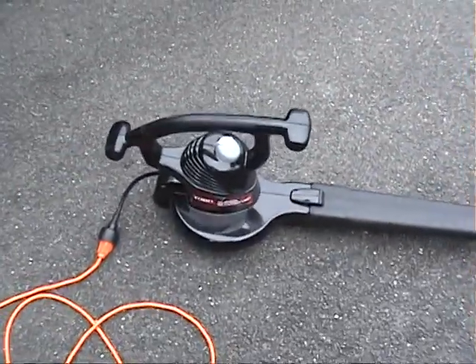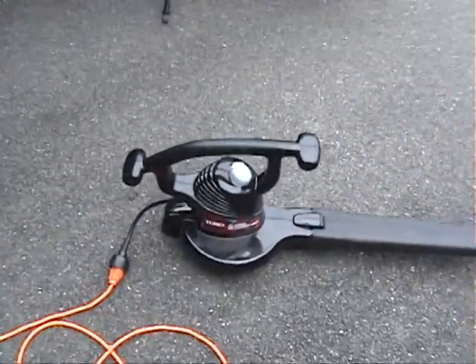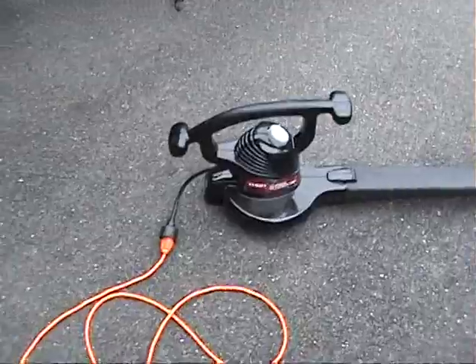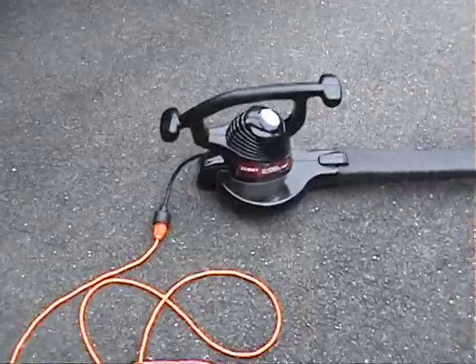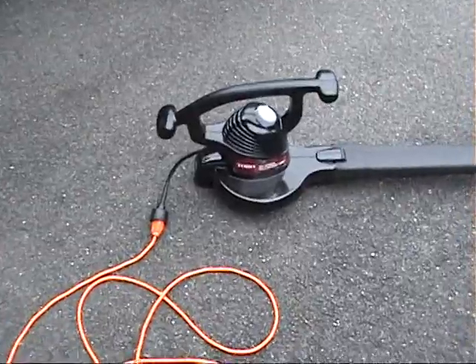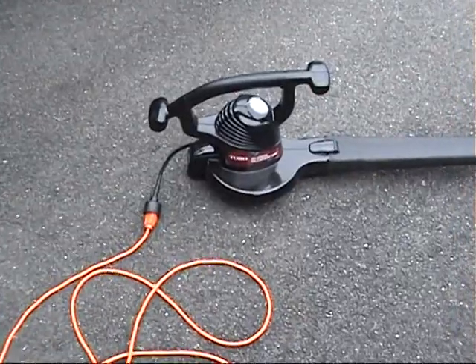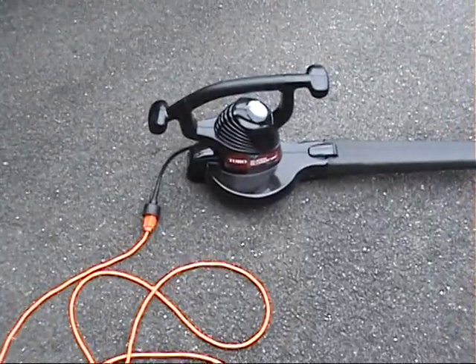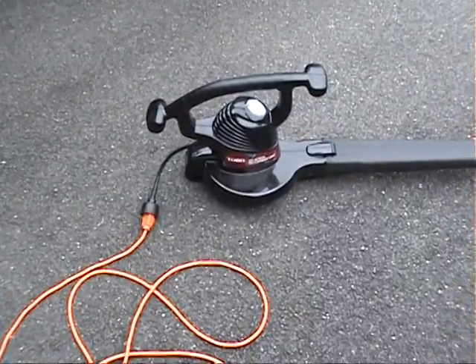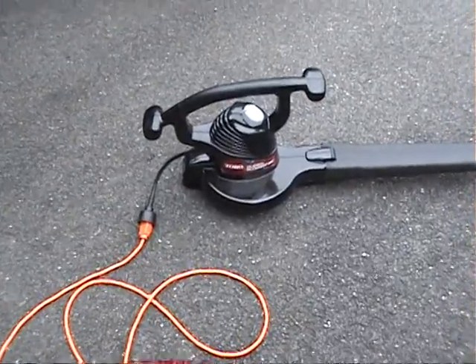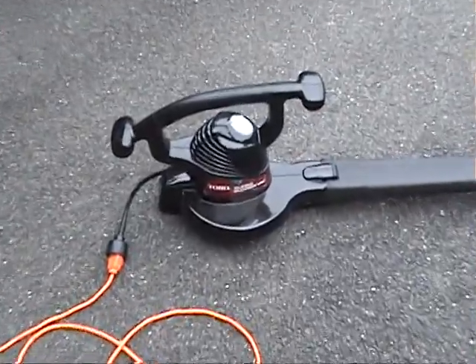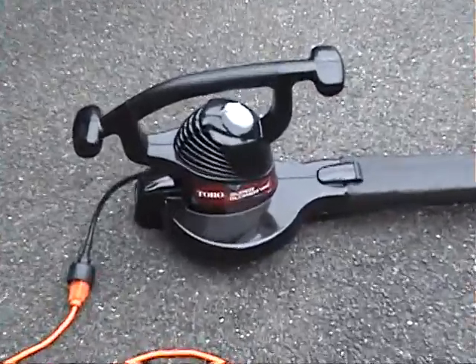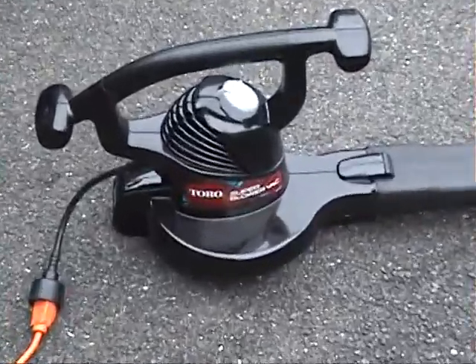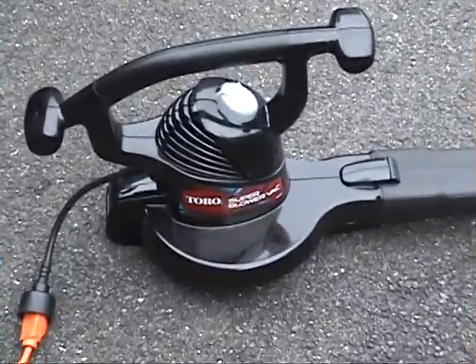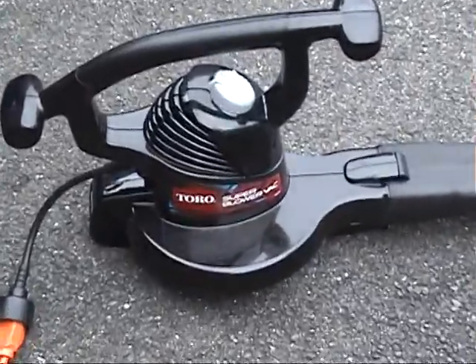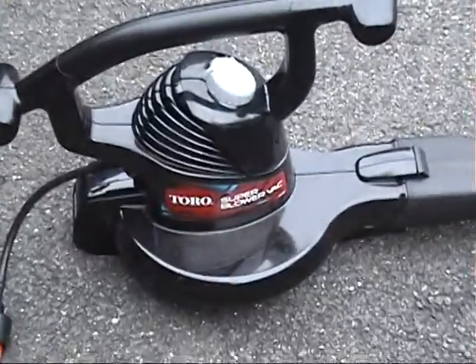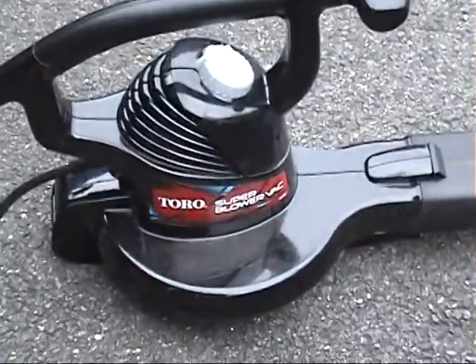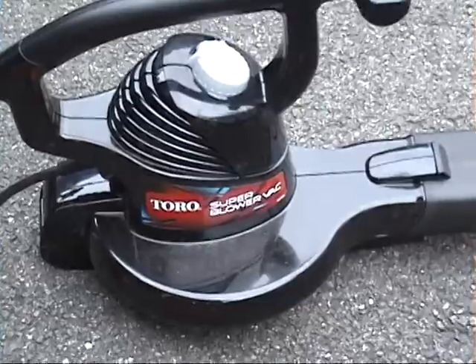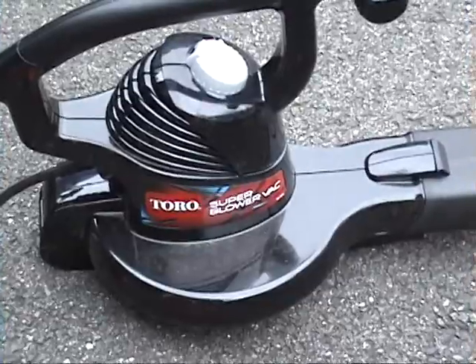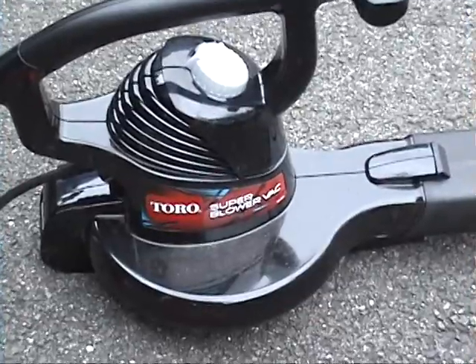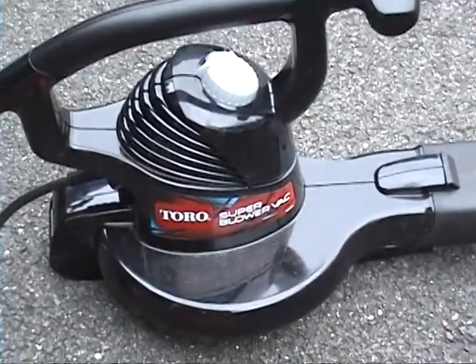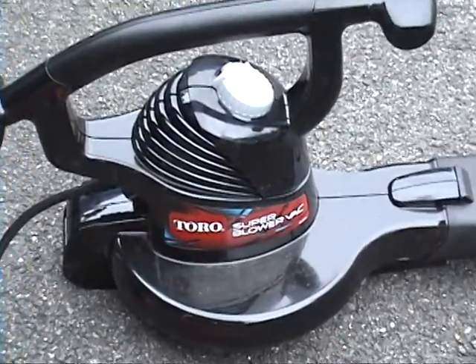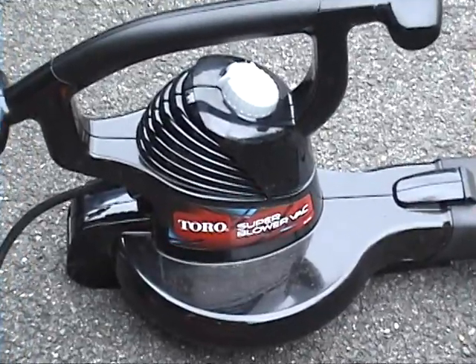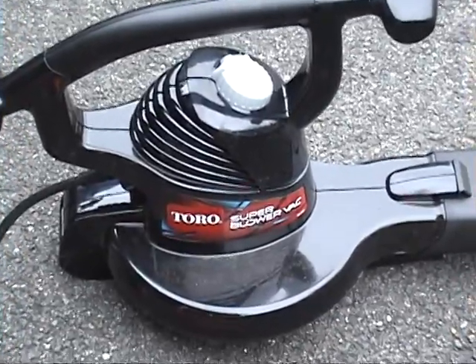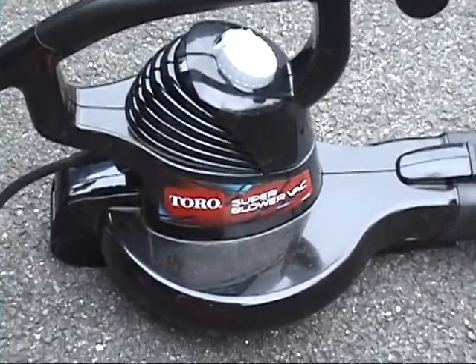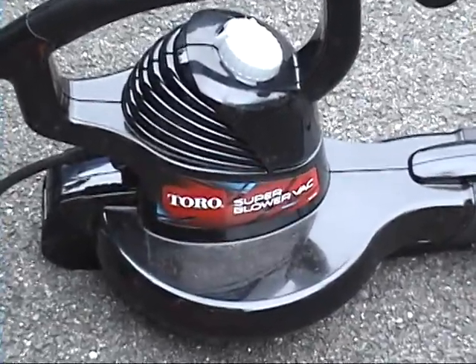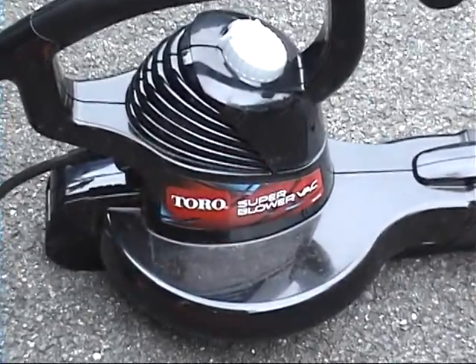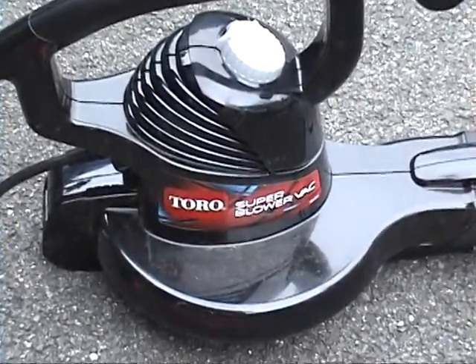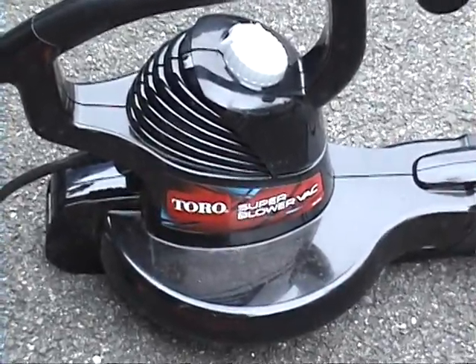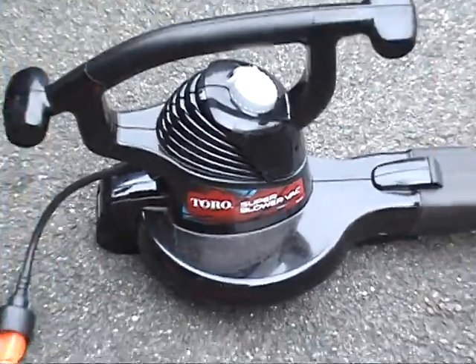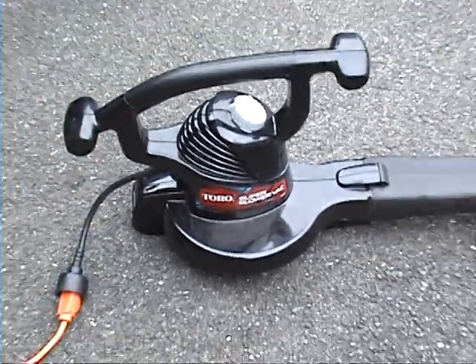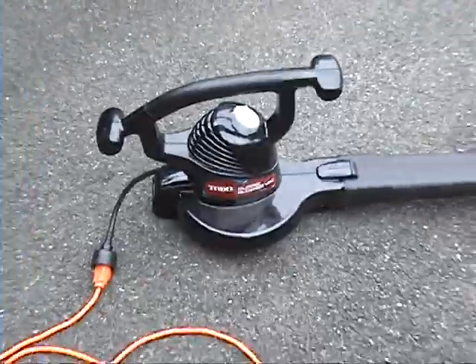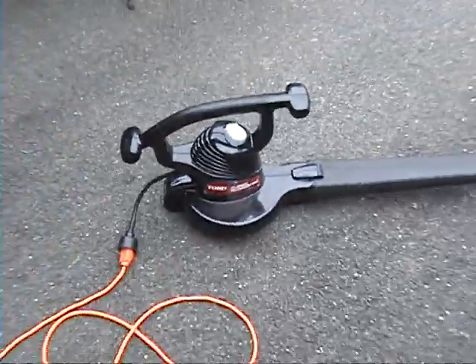So that's a nice alternative for you — Toro, when you want it done right. Anyway, thanks for looking.